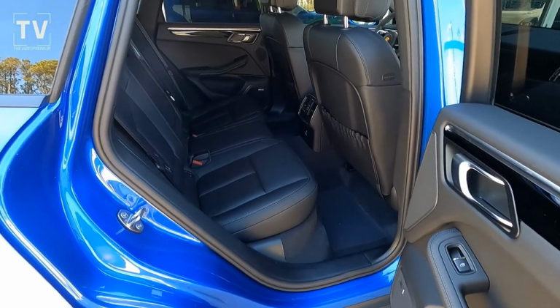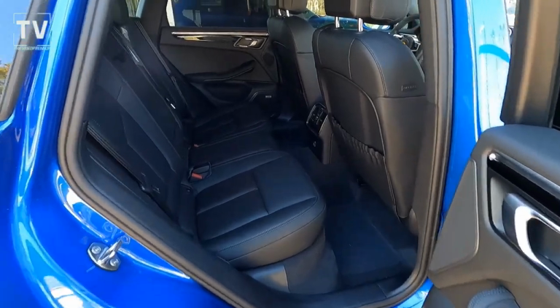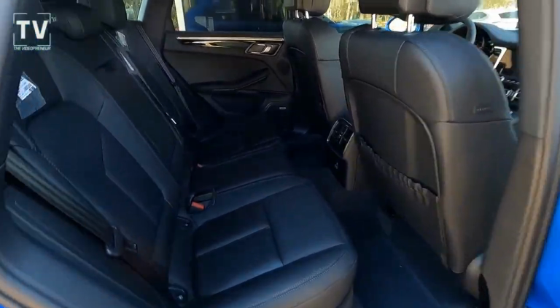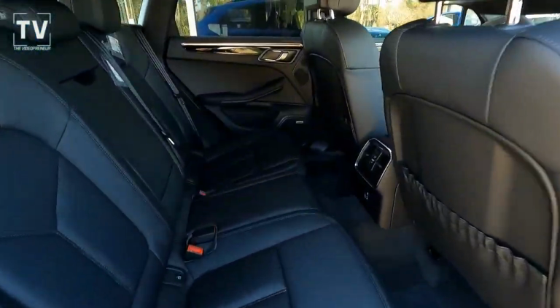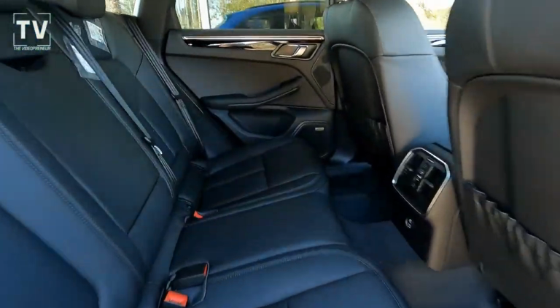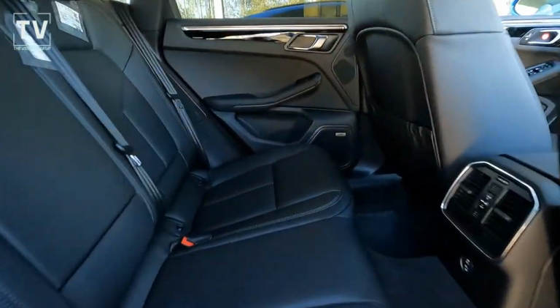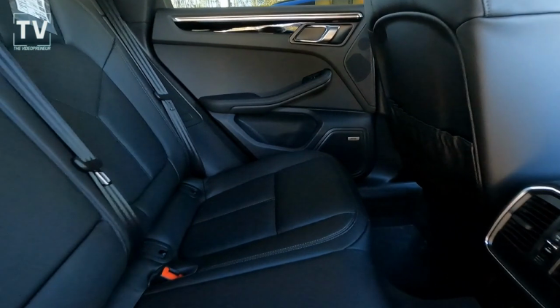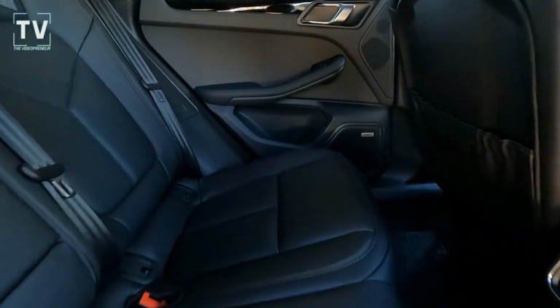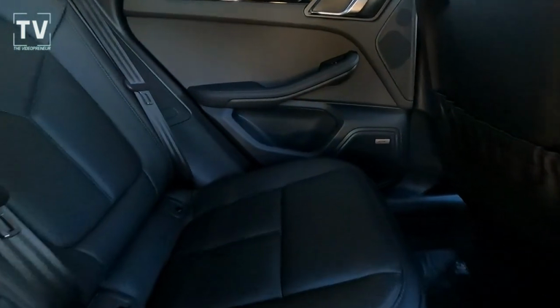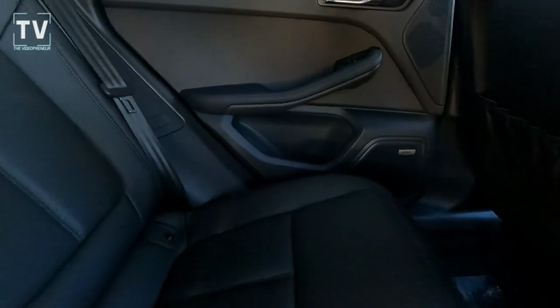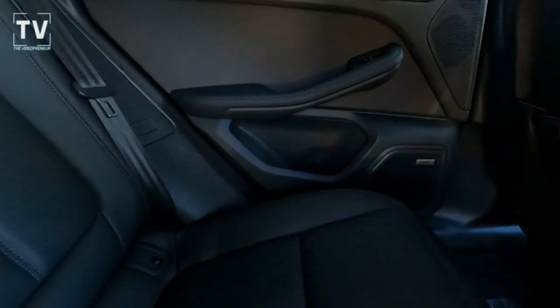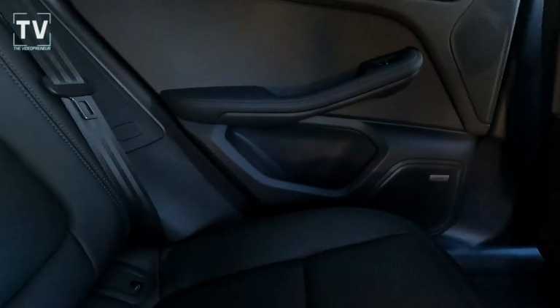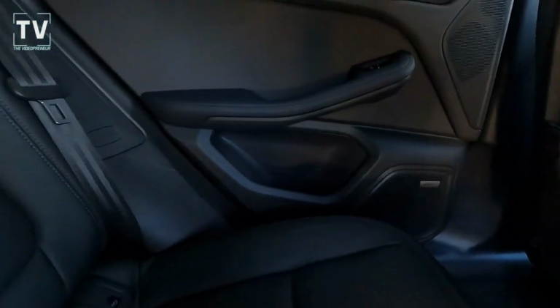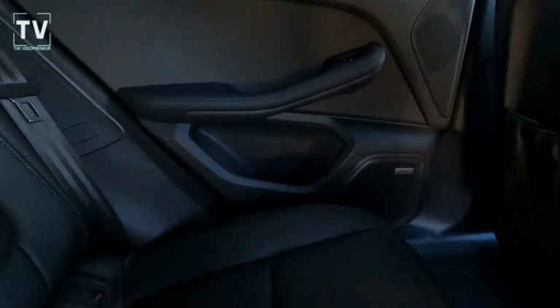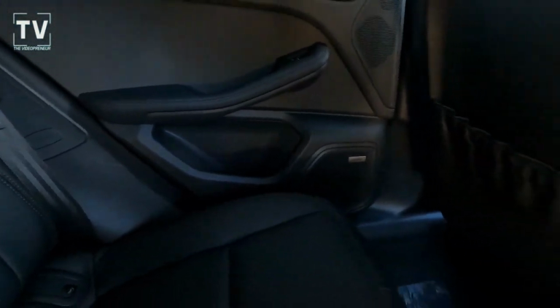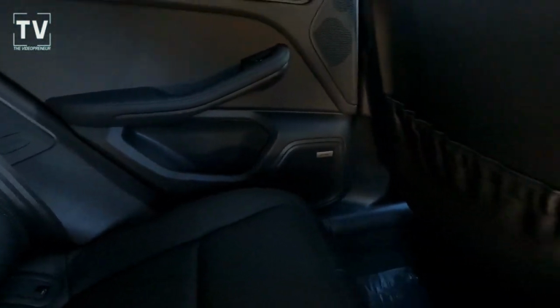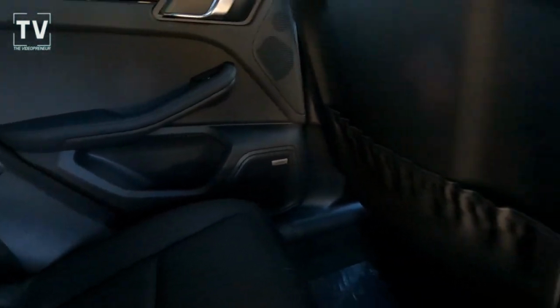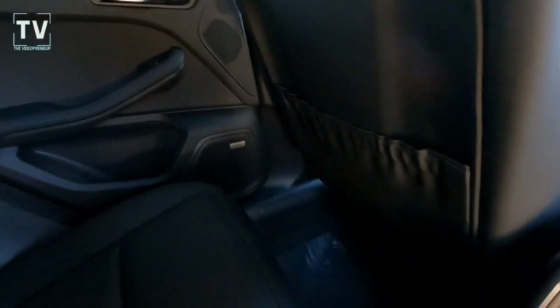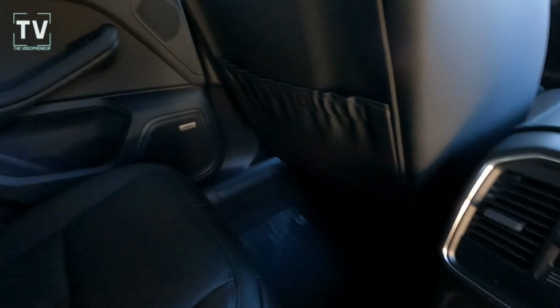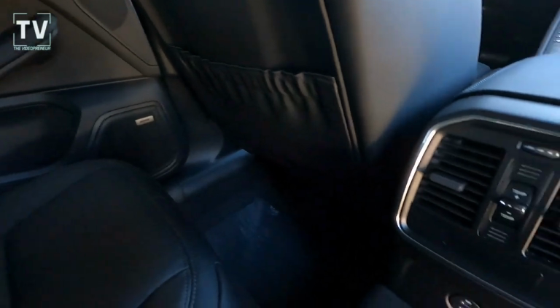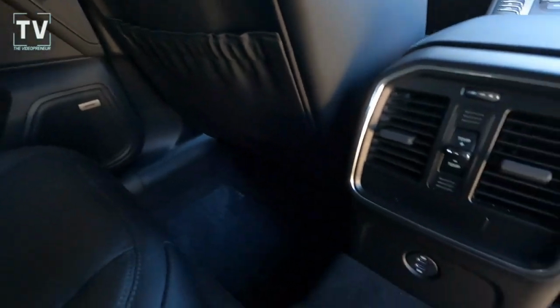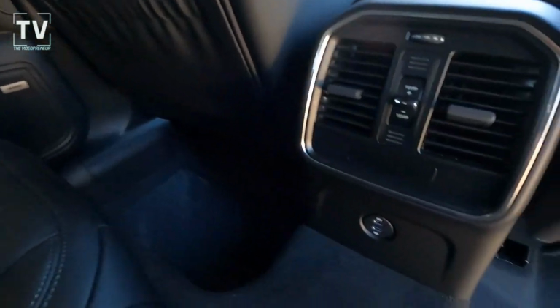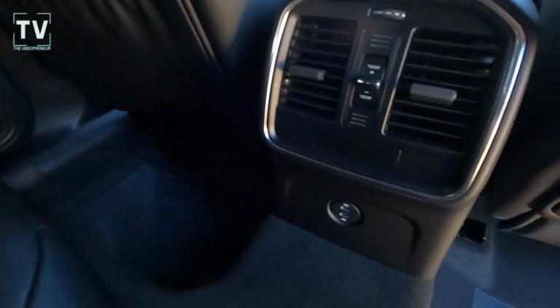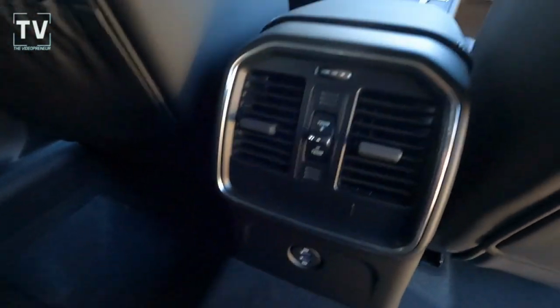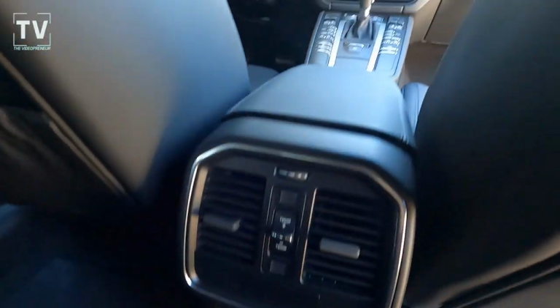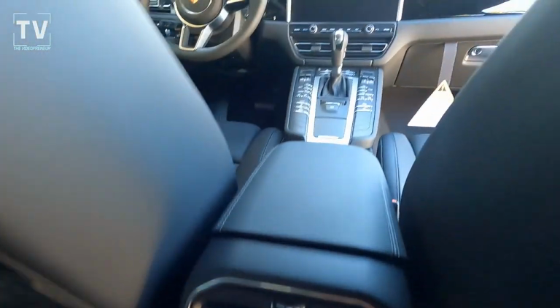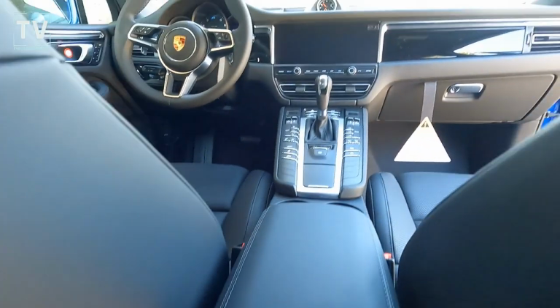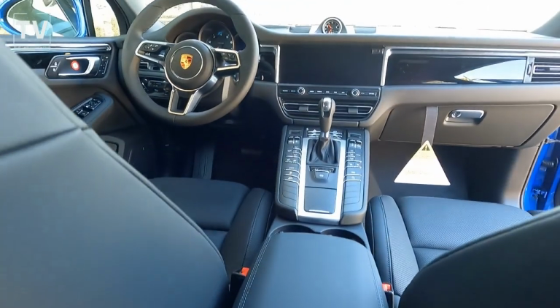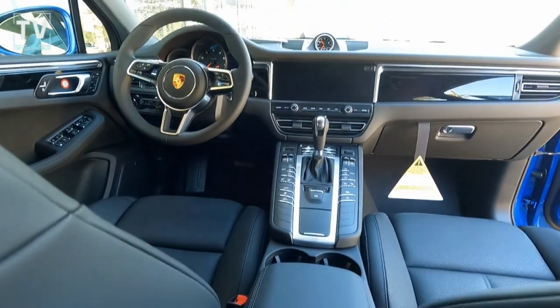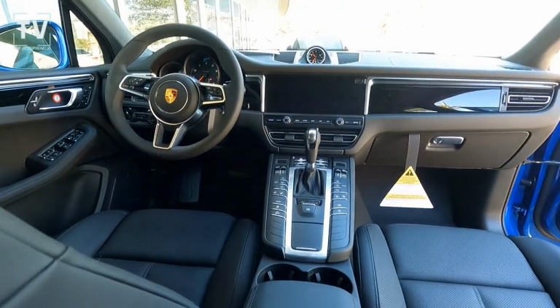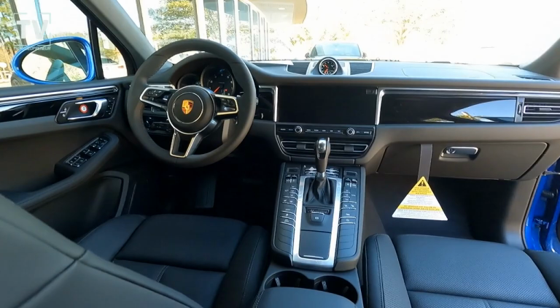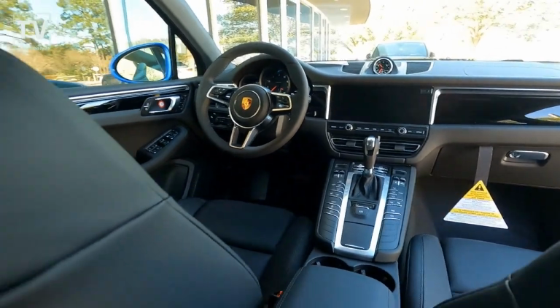As we dive into the interior, we have a 40/20/40 split full-down rear seats. There are also additional power ports for the rear occupants, as you can see right there.